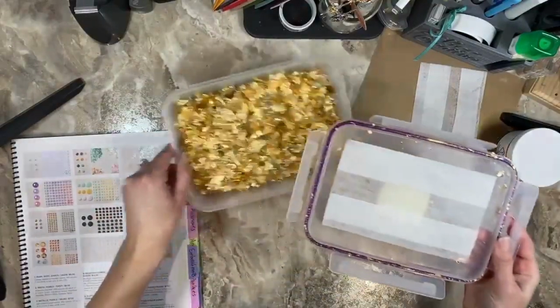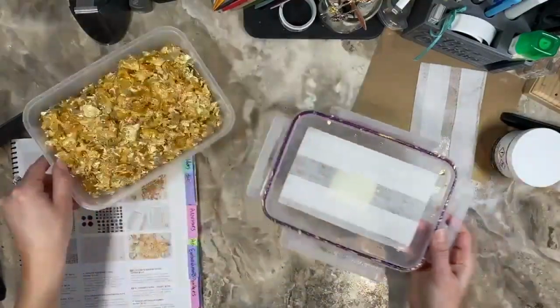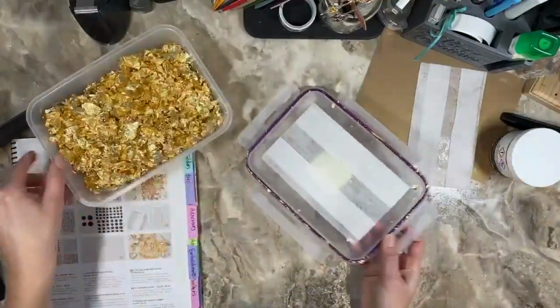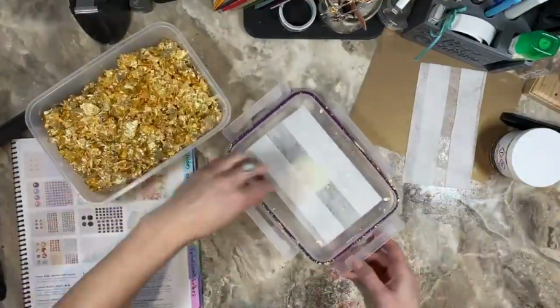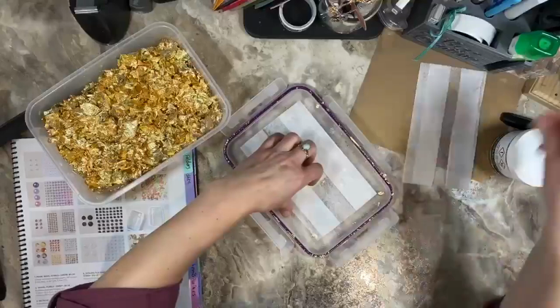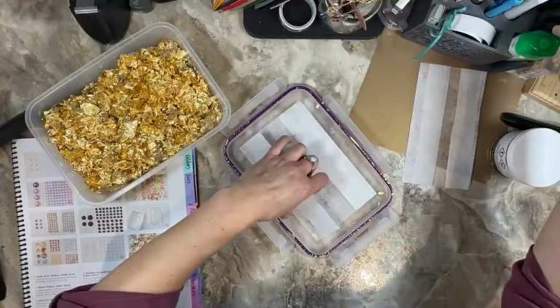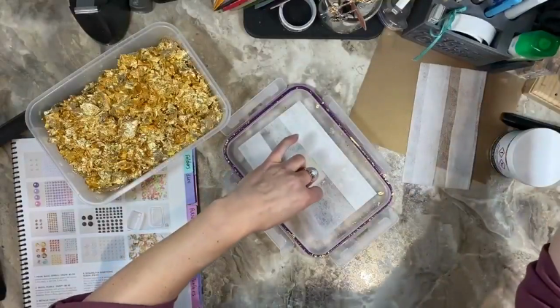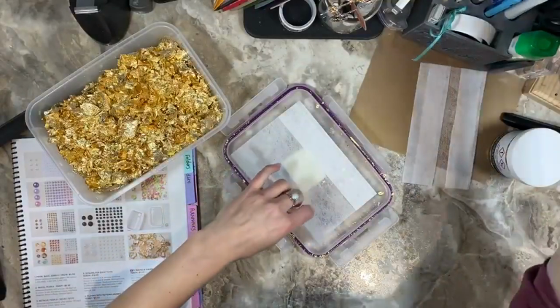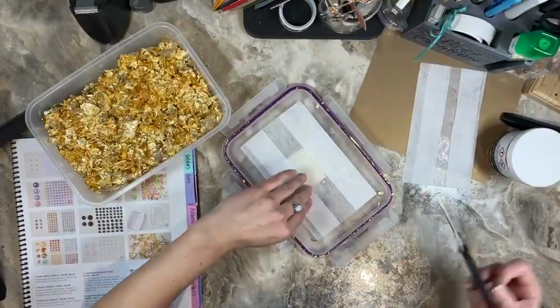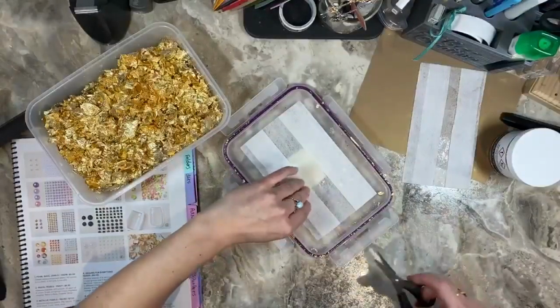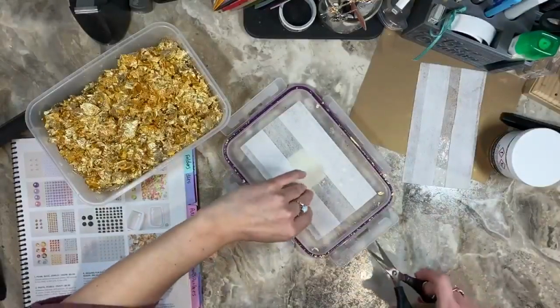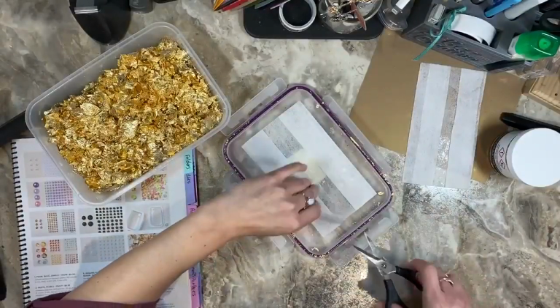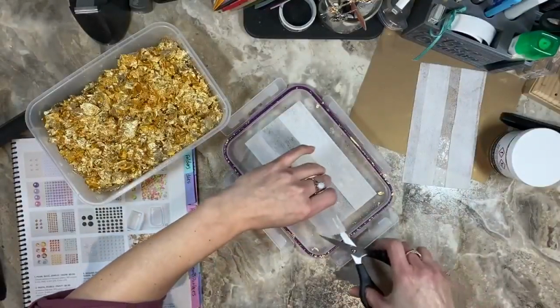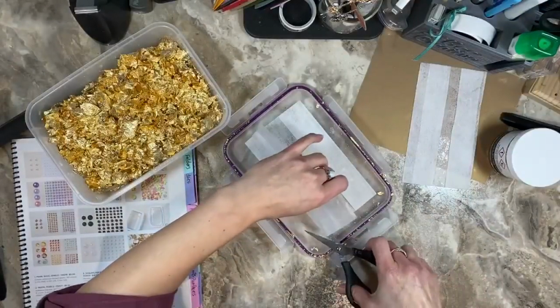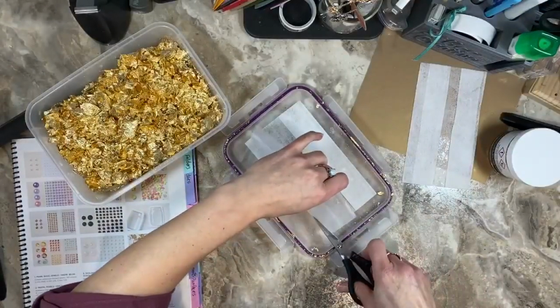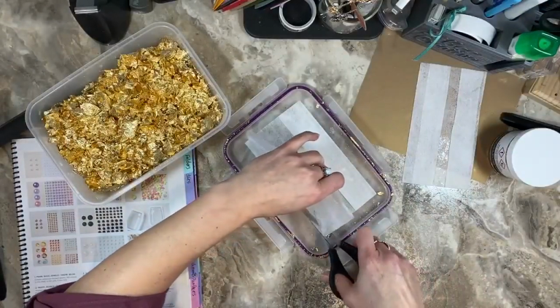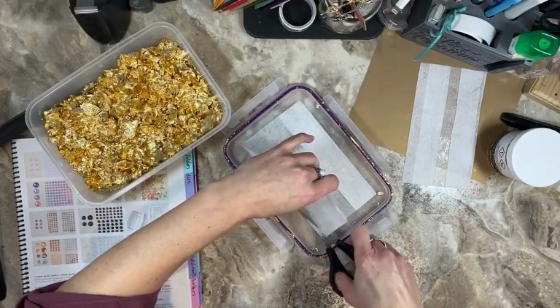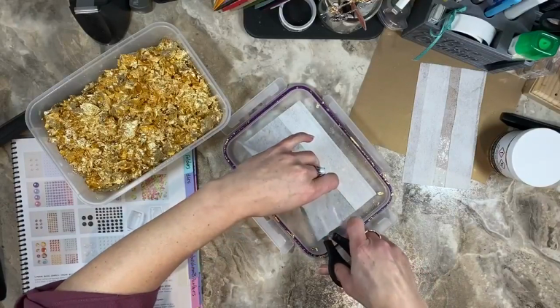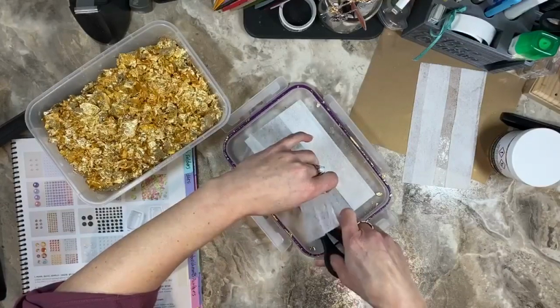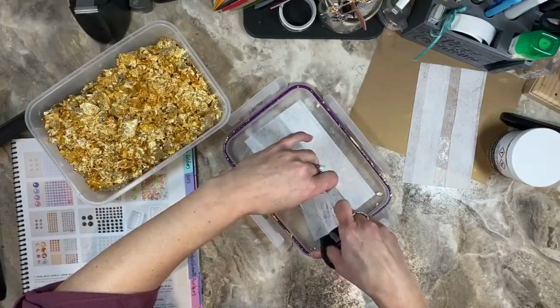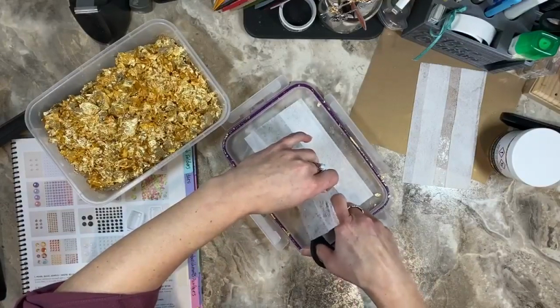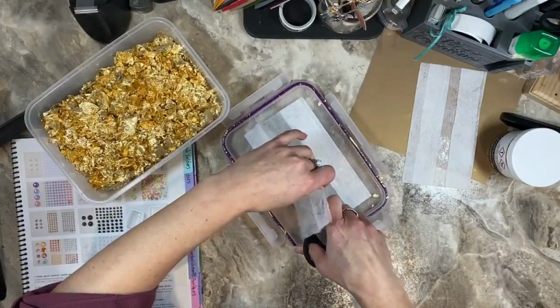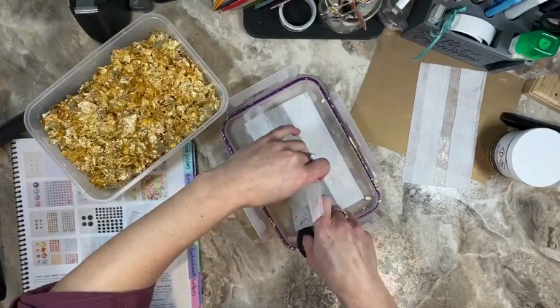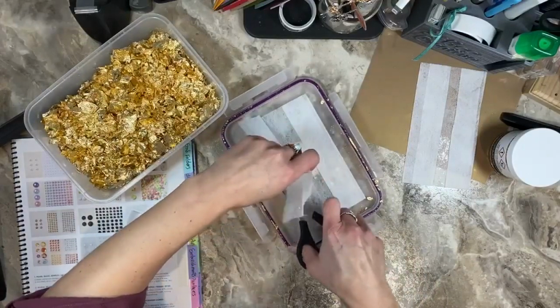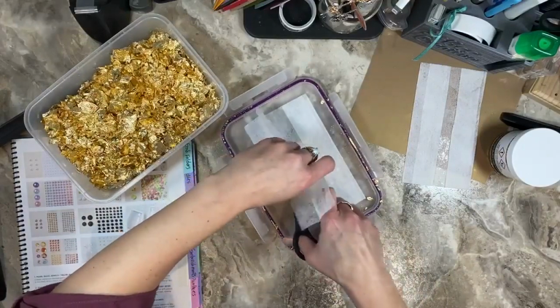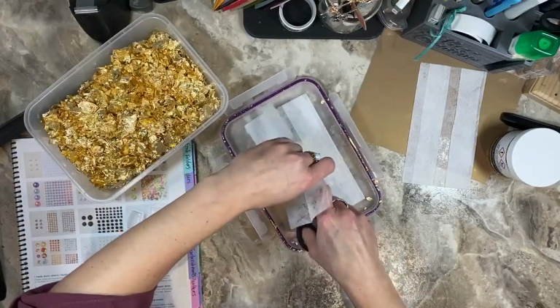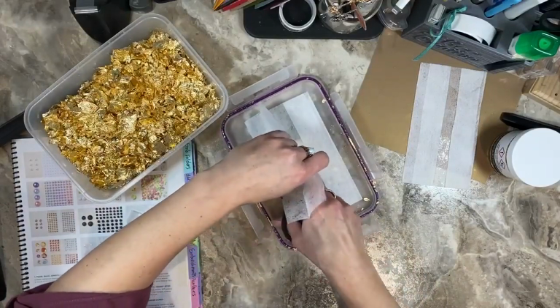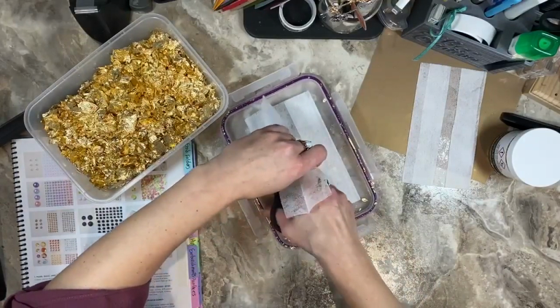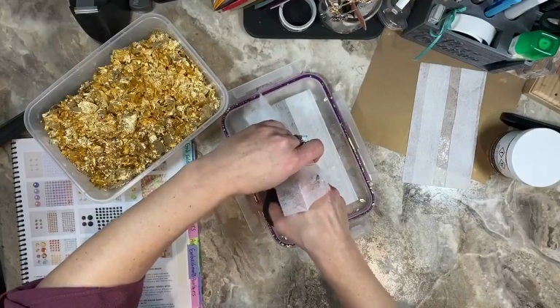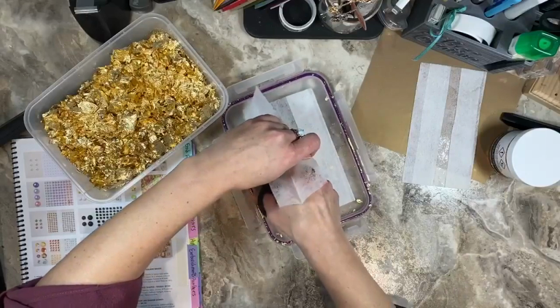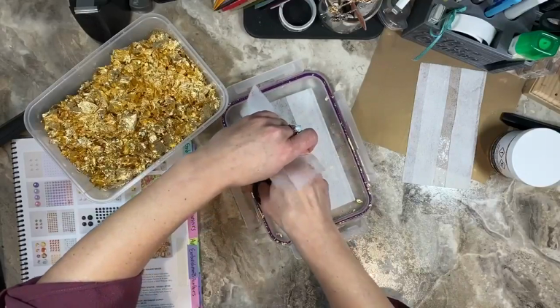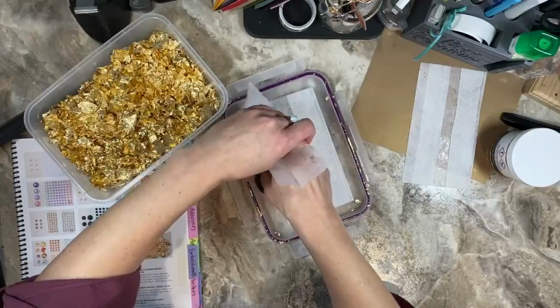How many of you guys do this? How many of you put the dryer sheet in your container that holds your gilded leafing?